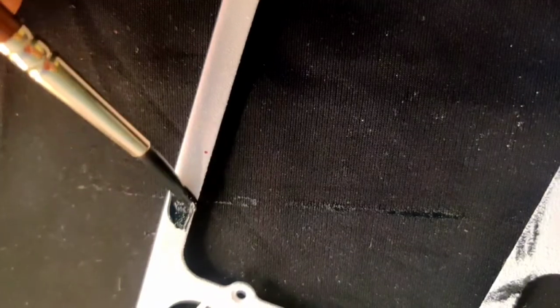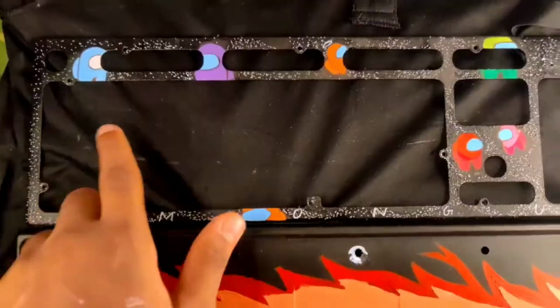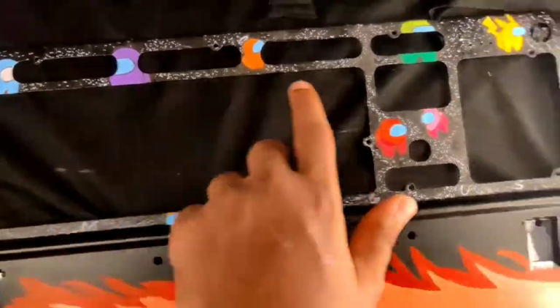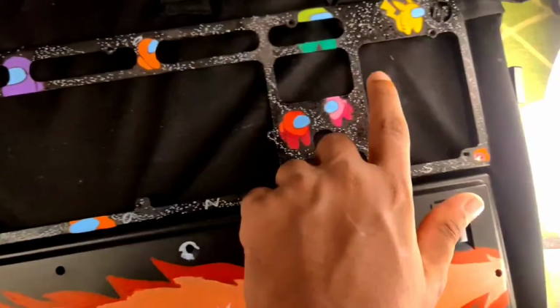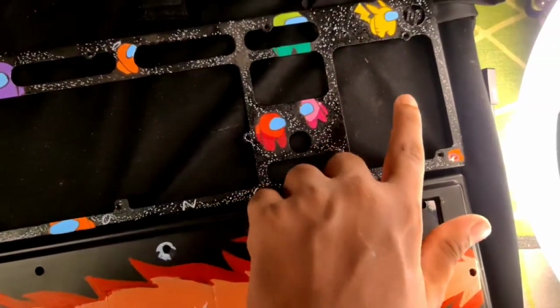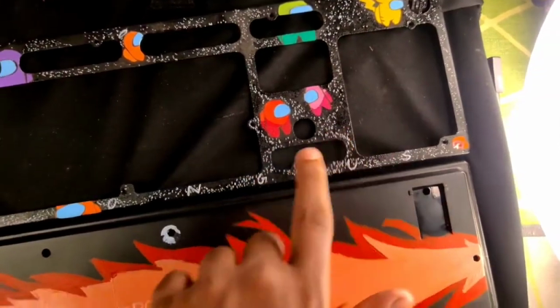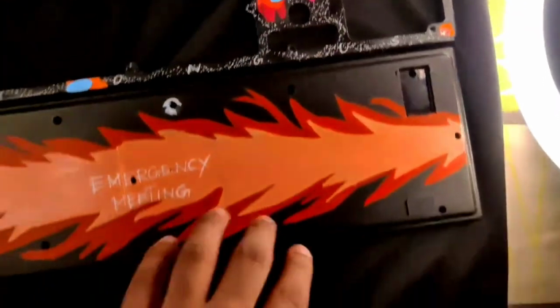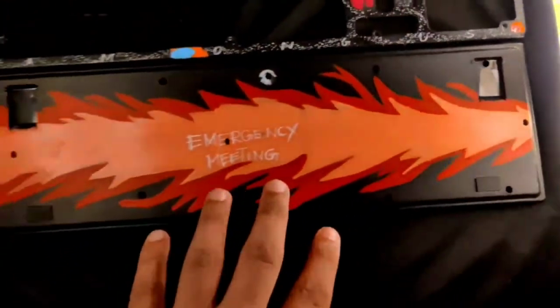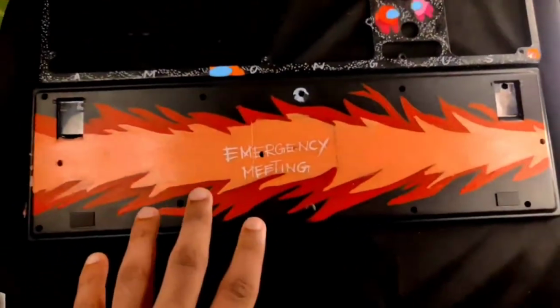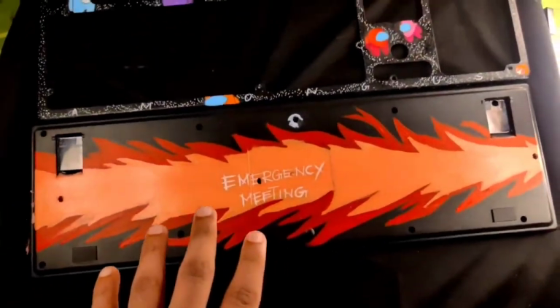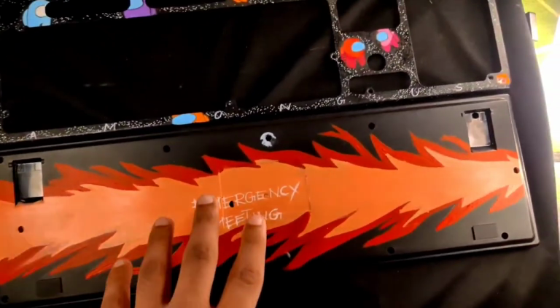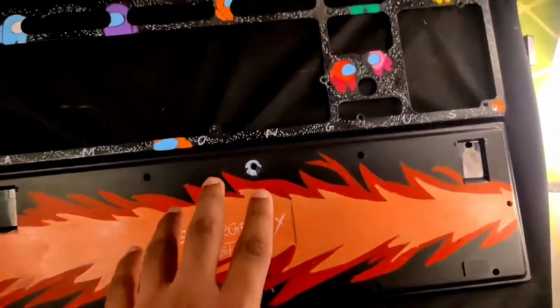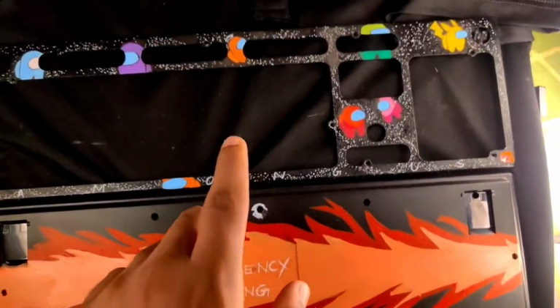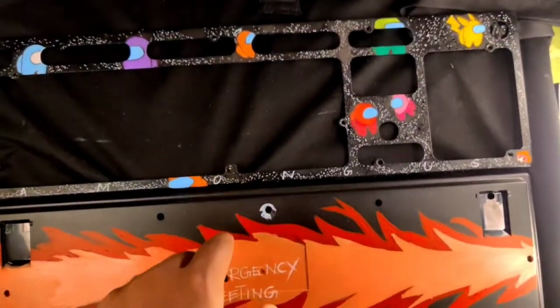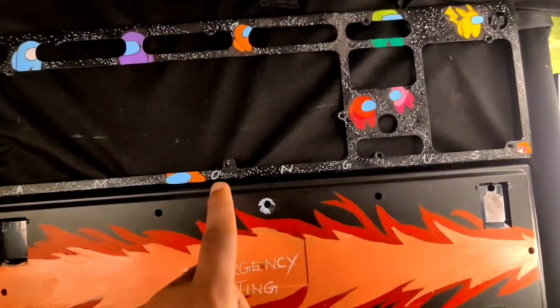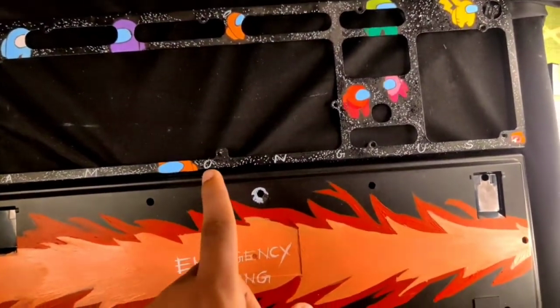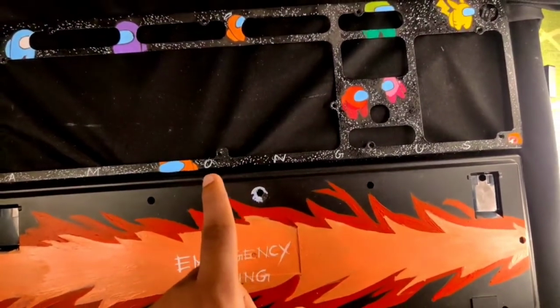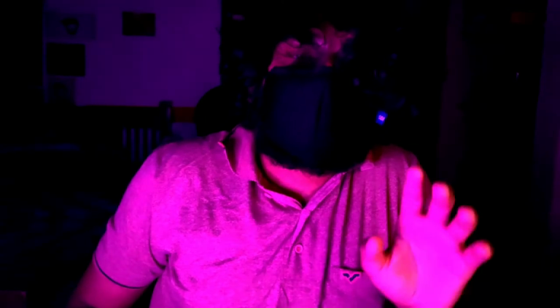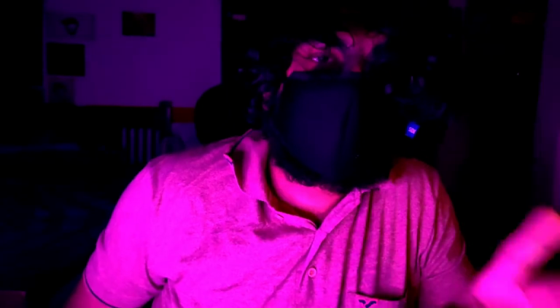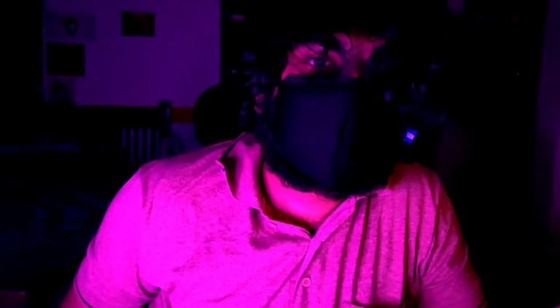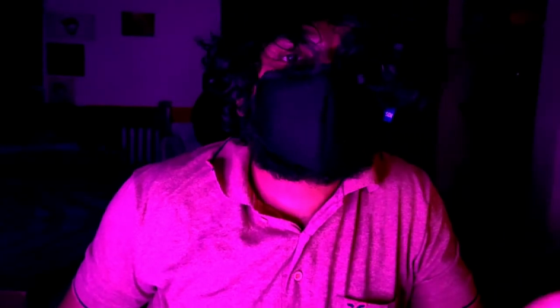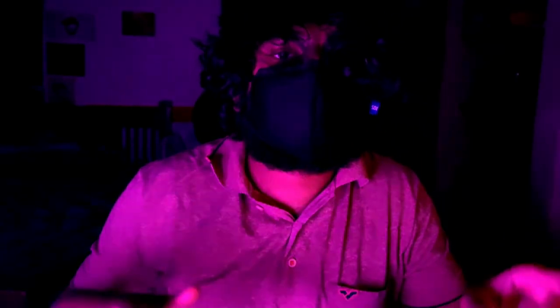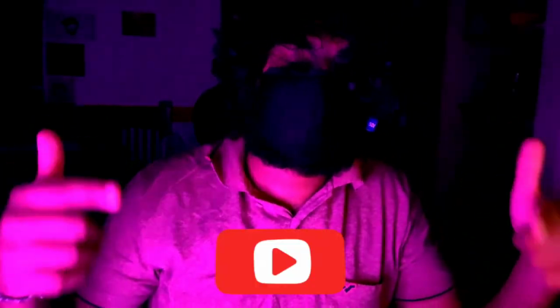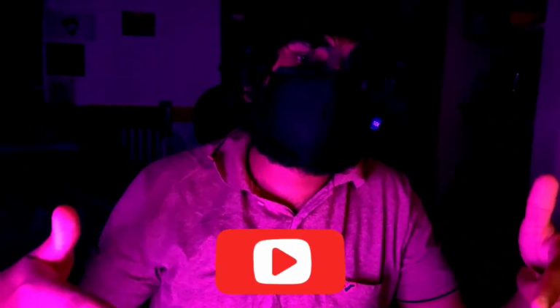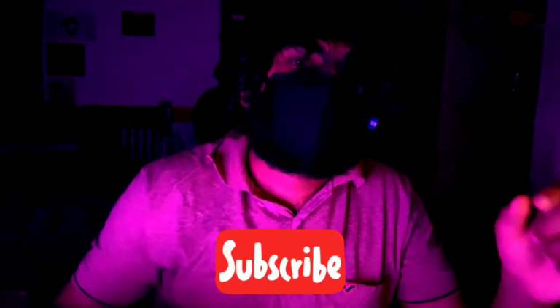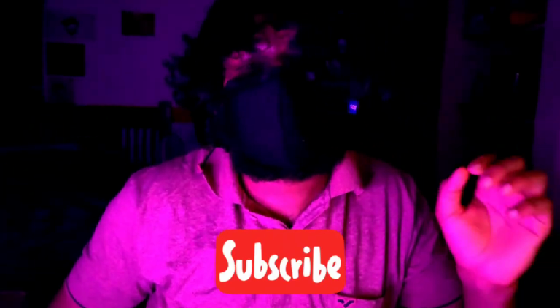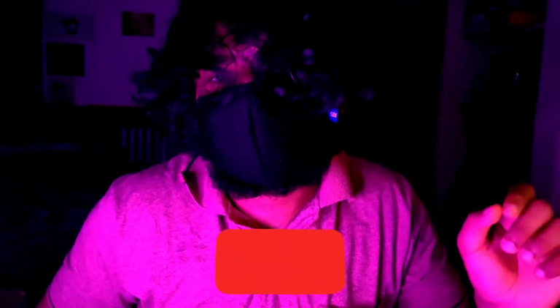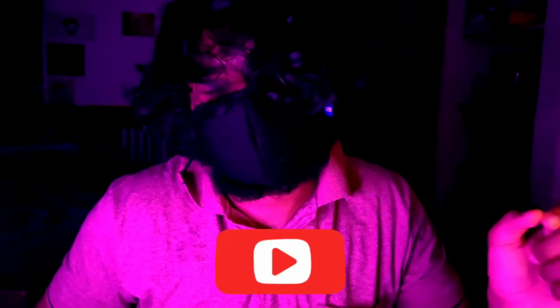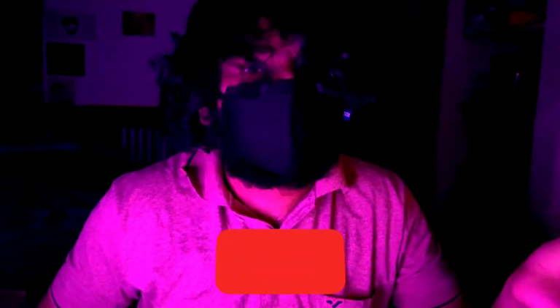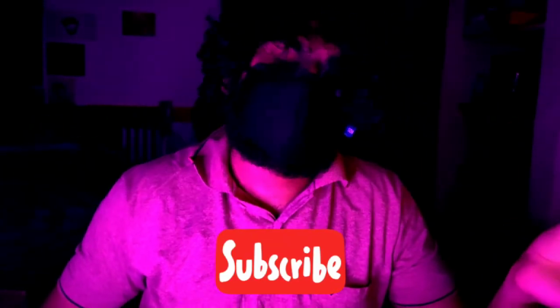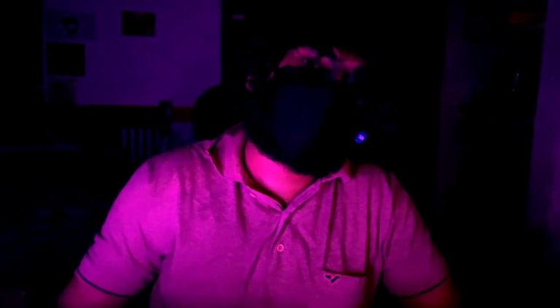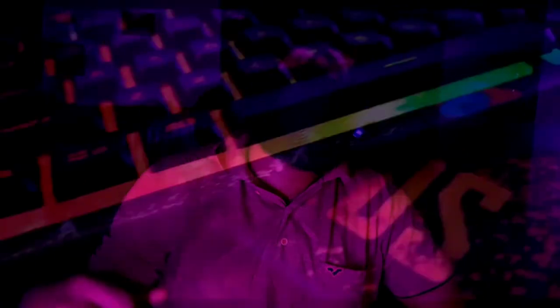The painting part is done. All I have to do now is to put together the keyboard and reveal it to you guys. But before the reveal, make sure you hit that subscribe button — it helps me a lot. So that's it, enjoy the reveal!